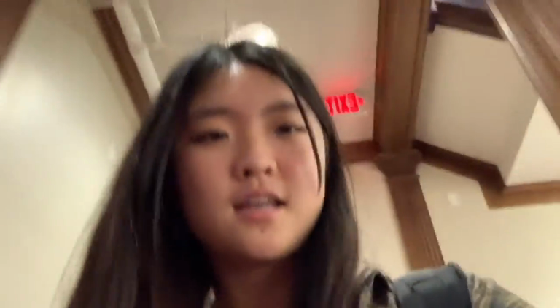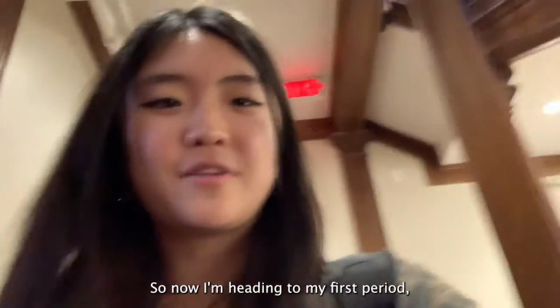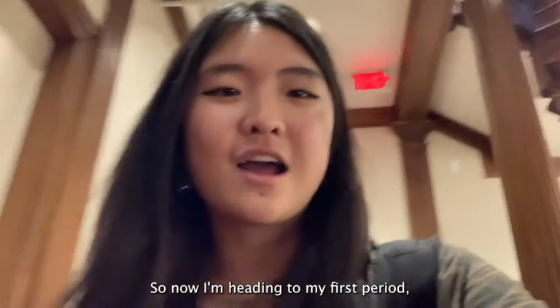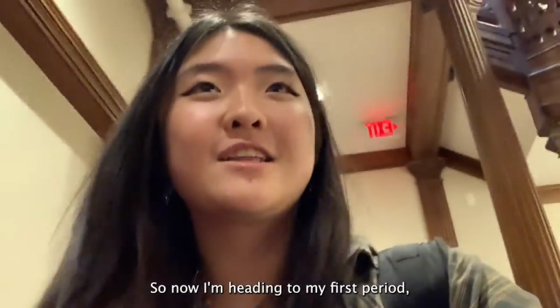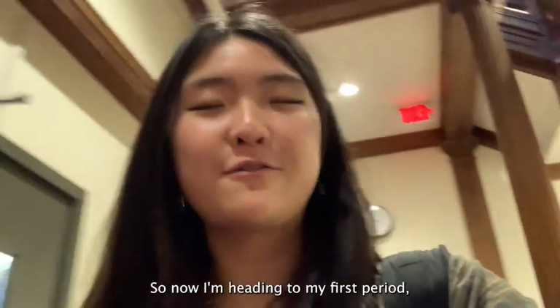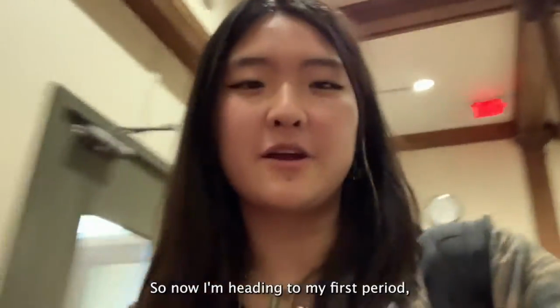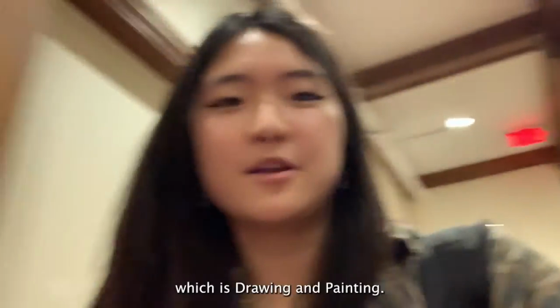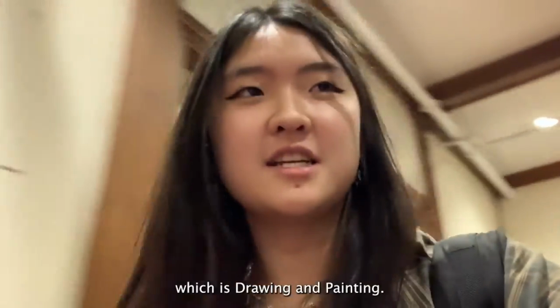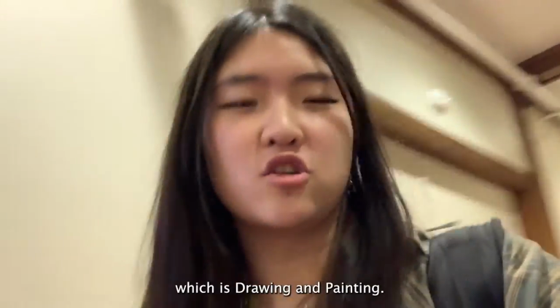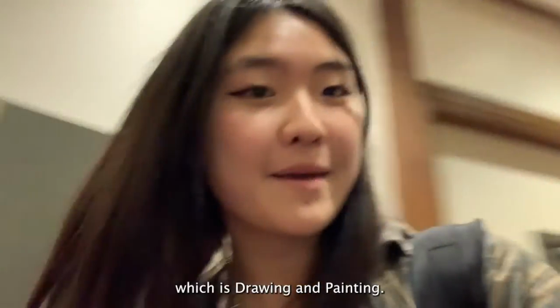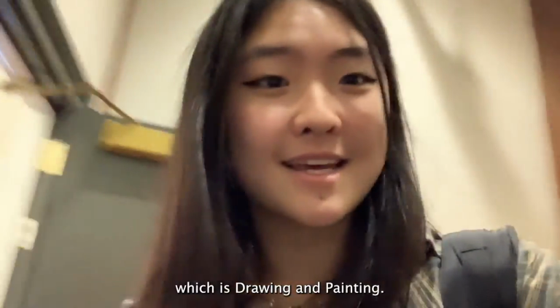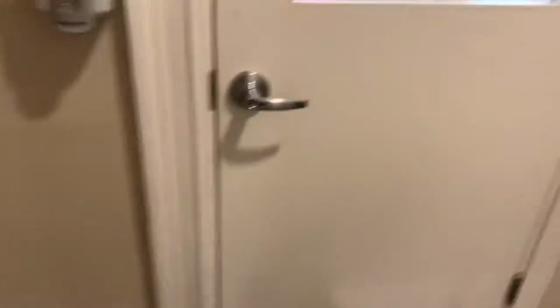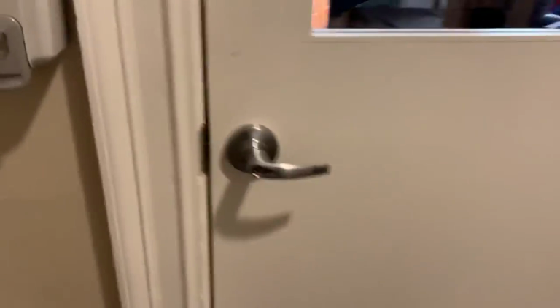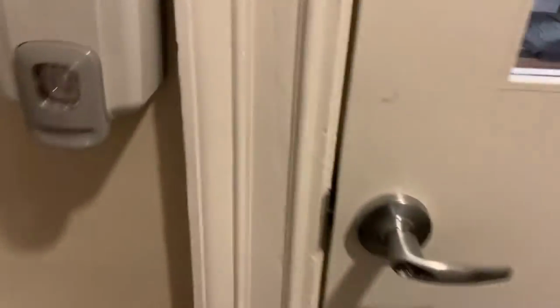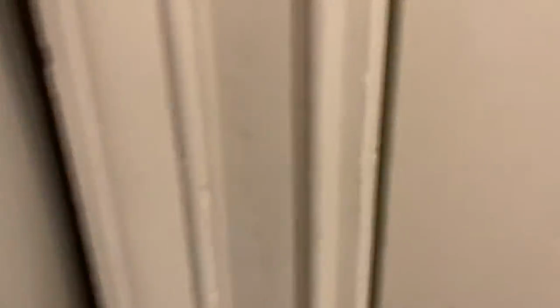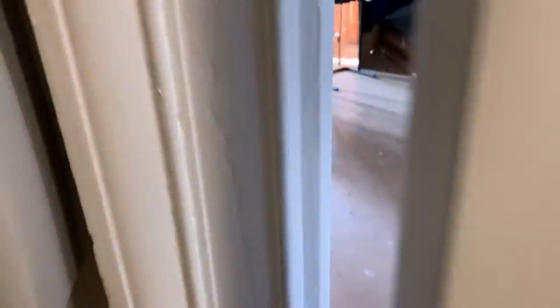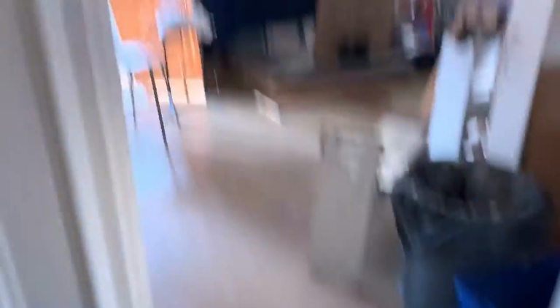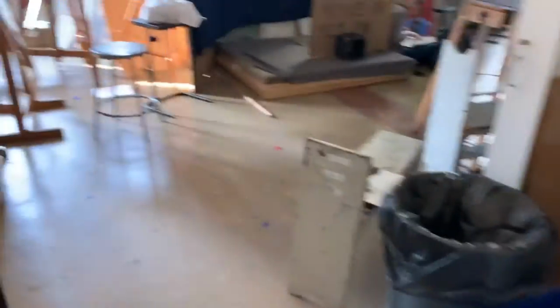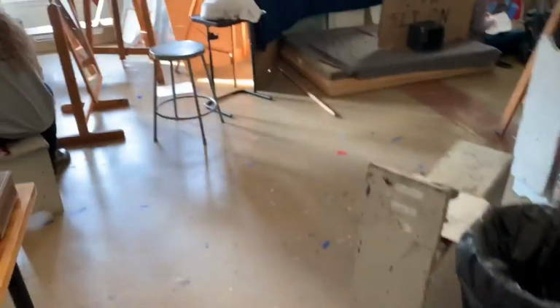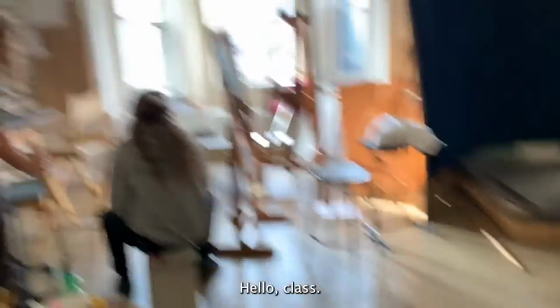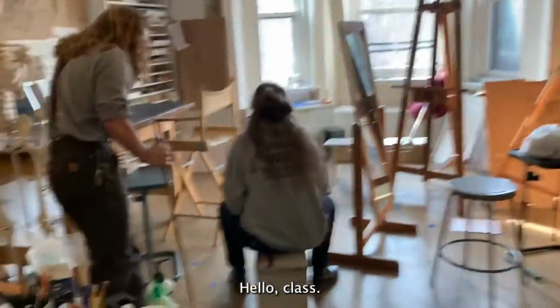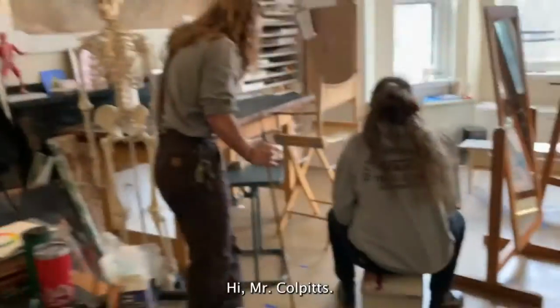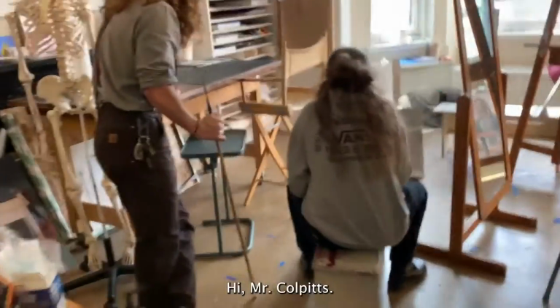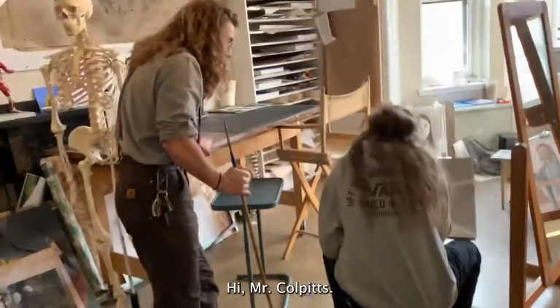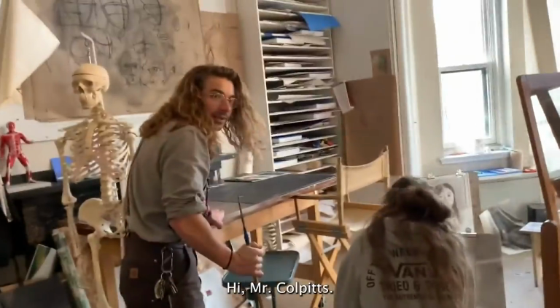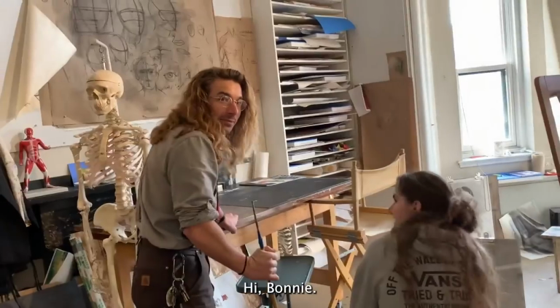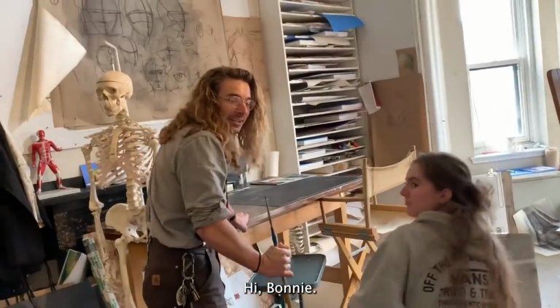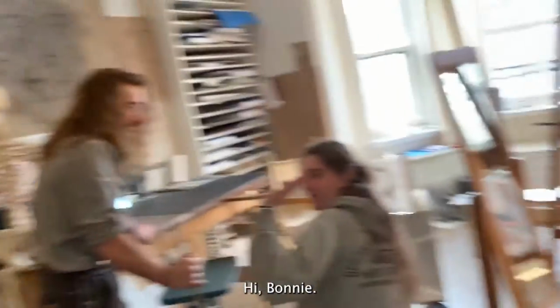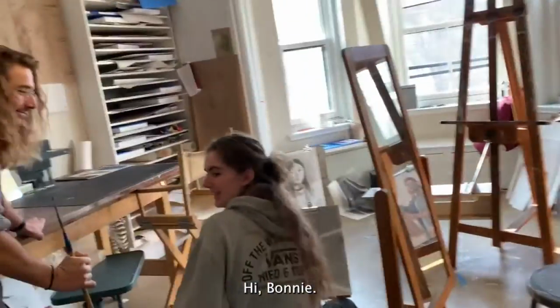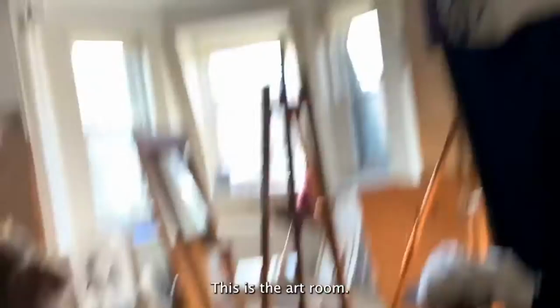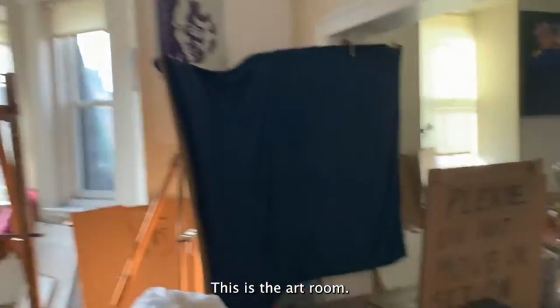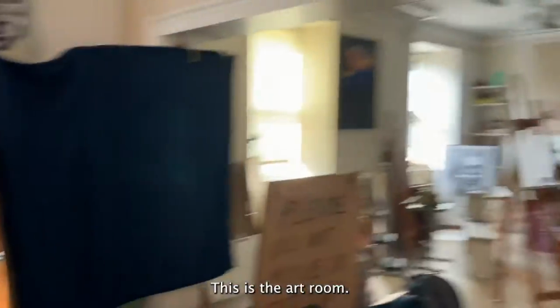Now I'm heading to my first period which is drawing and painting! Hello class! Hi Mr. Kopitz! Hi Bonnie! This is the art room.